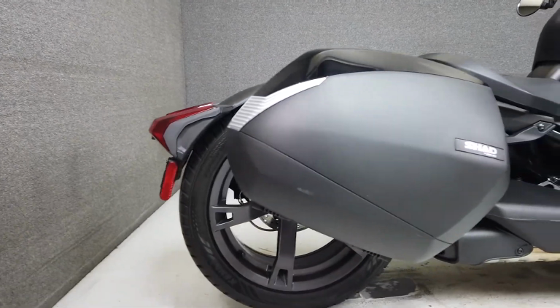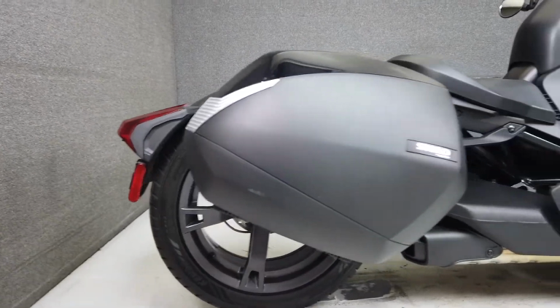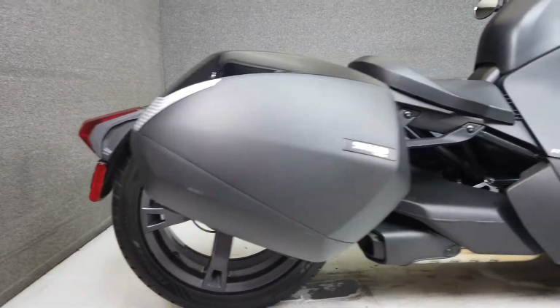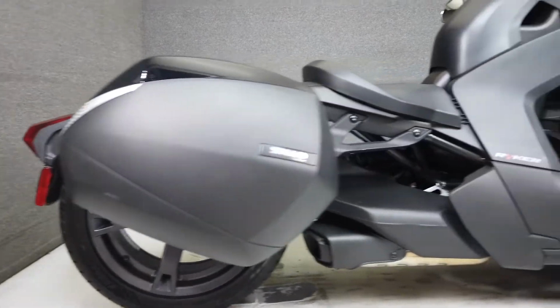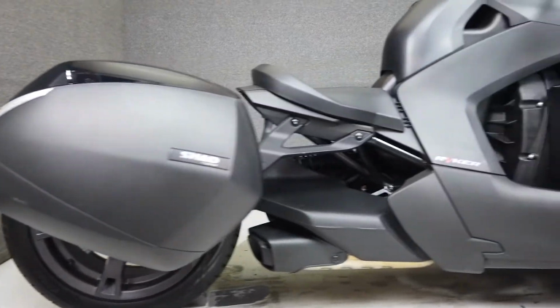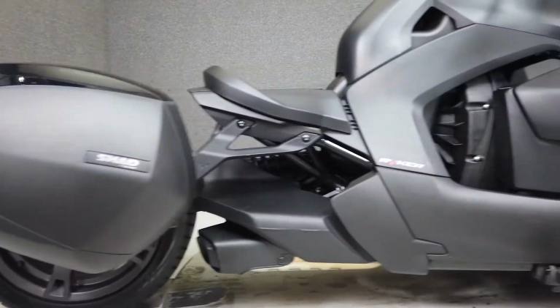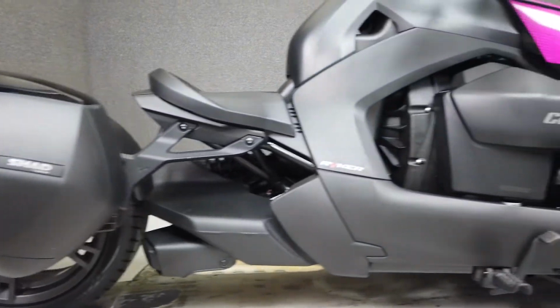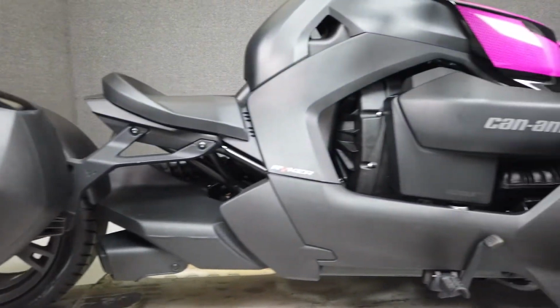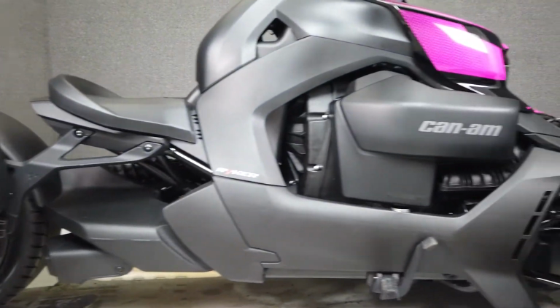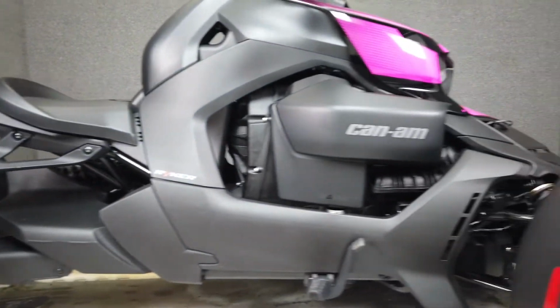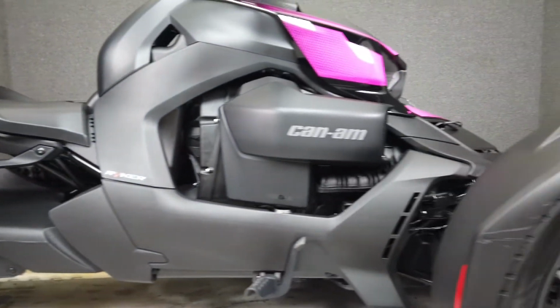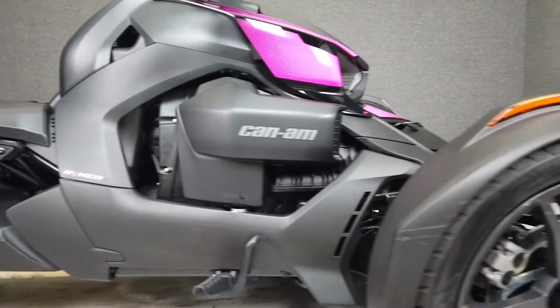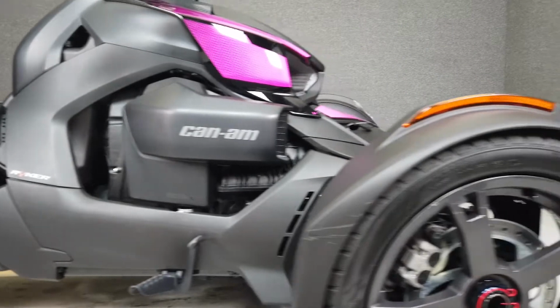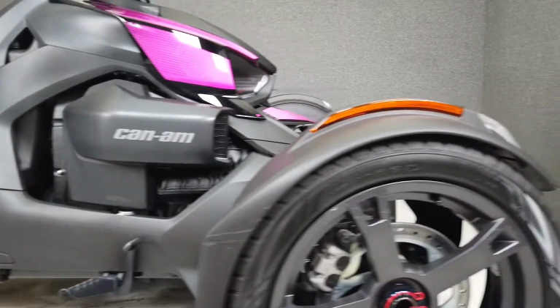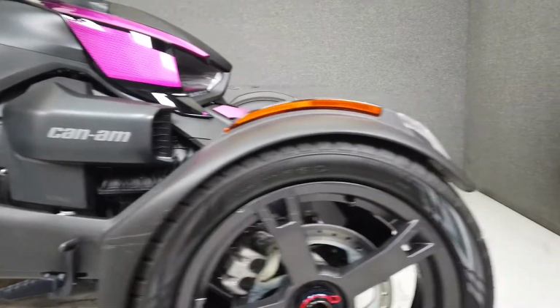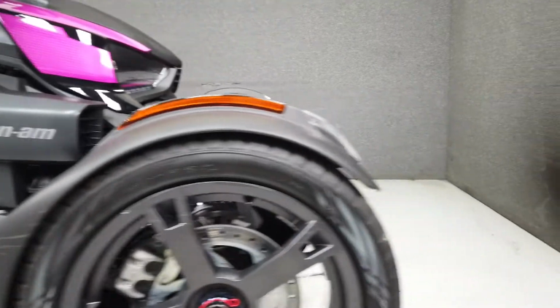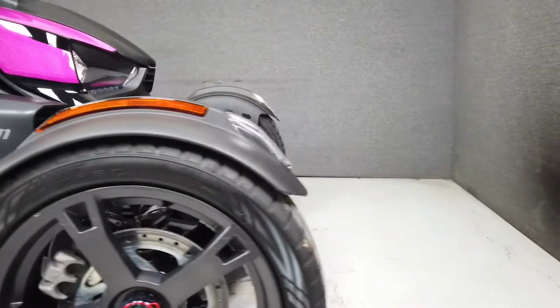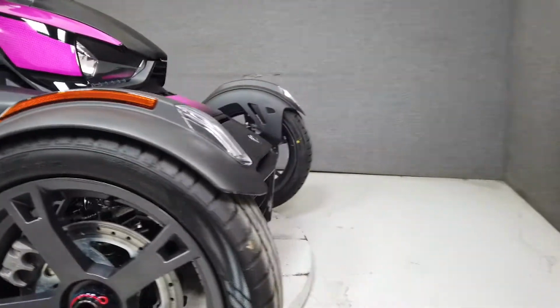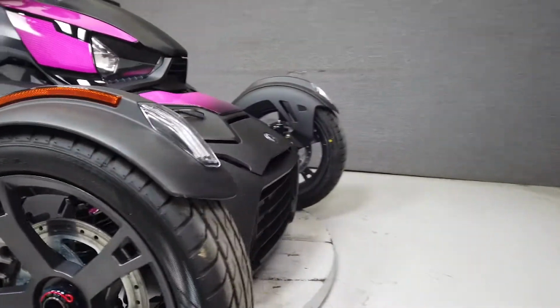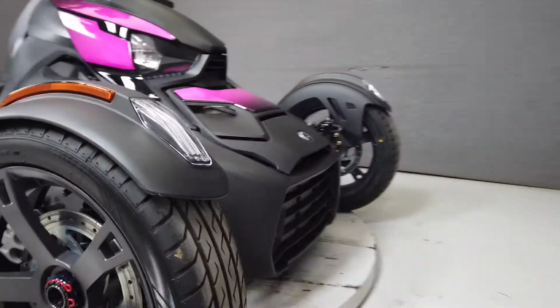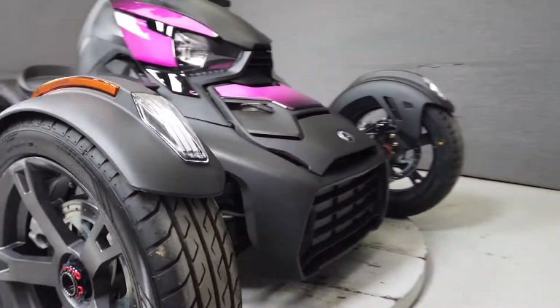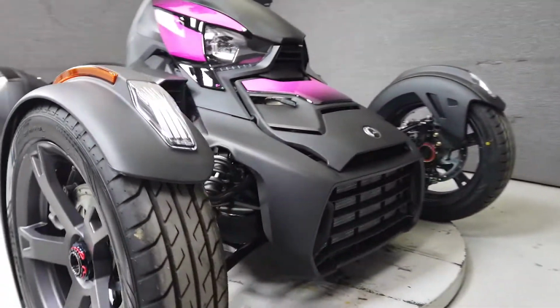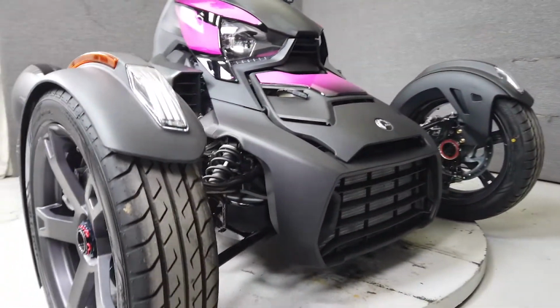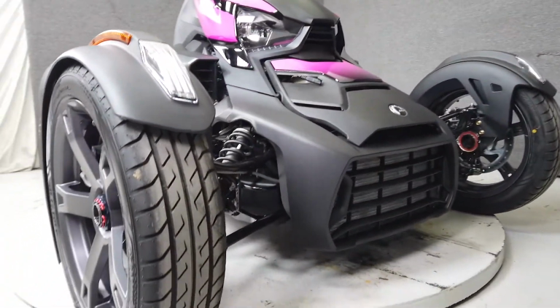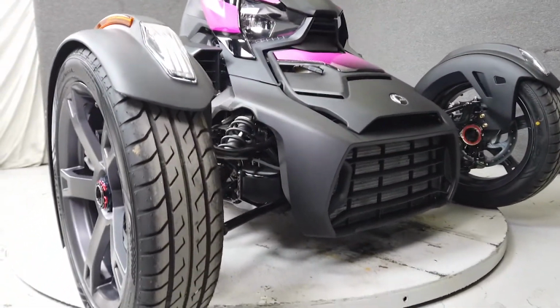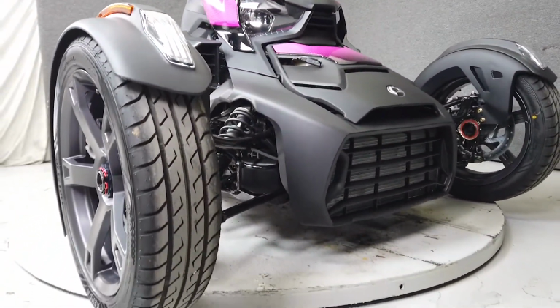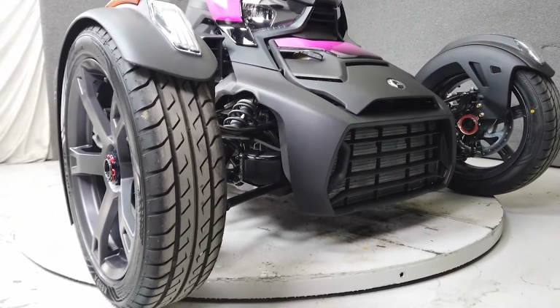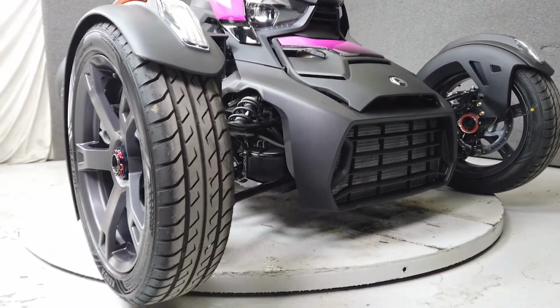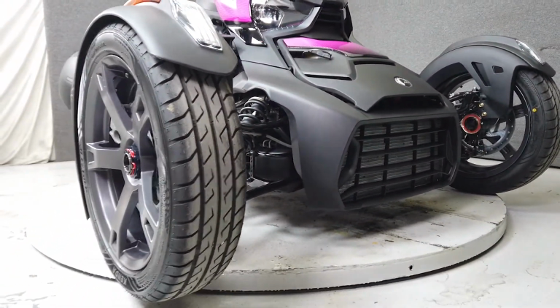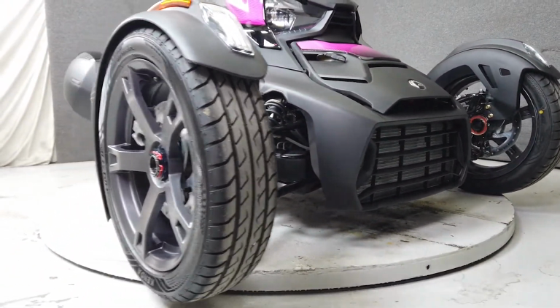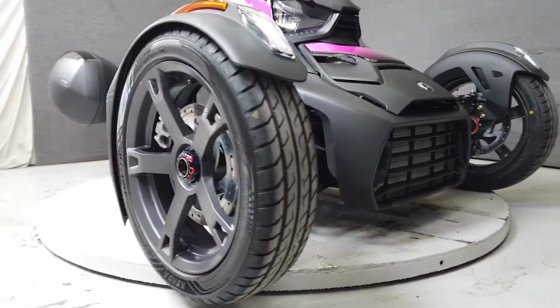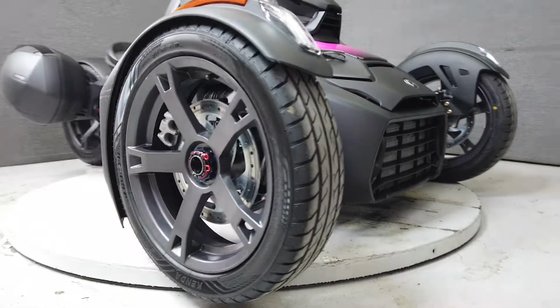Powered by a two-cylinder 600cc engine with an automatic CVT transmission, the Ryker puts out about 50 horsepower and 37 foot-pounds of torque.